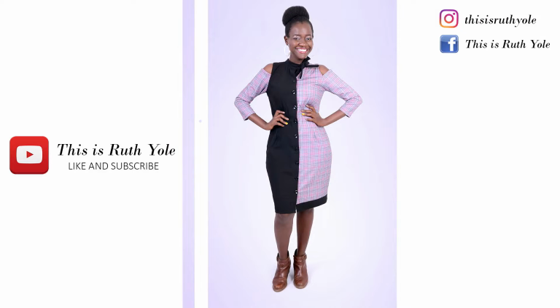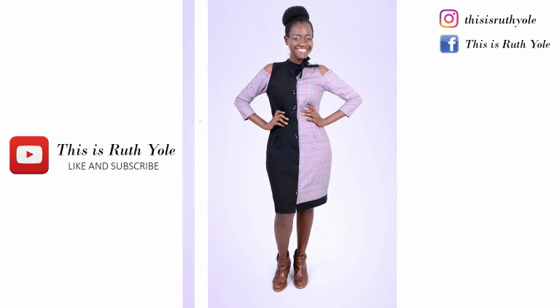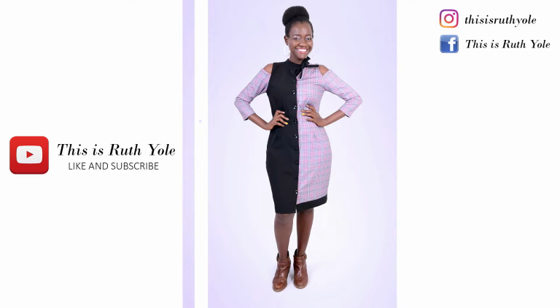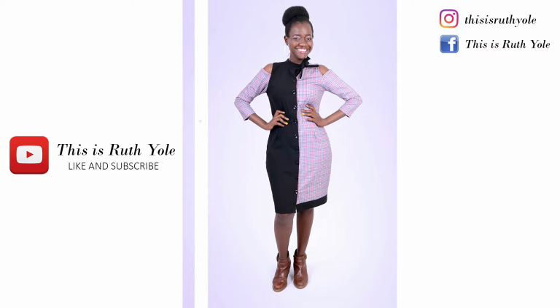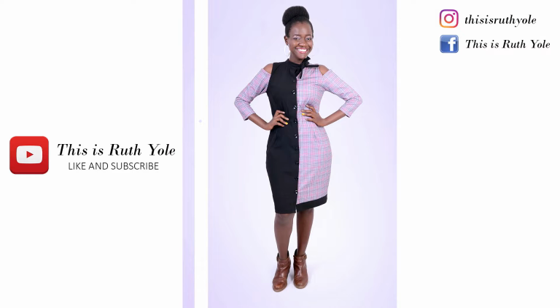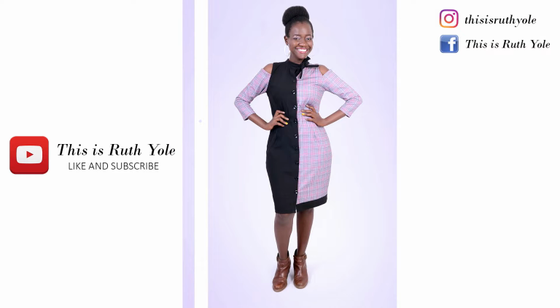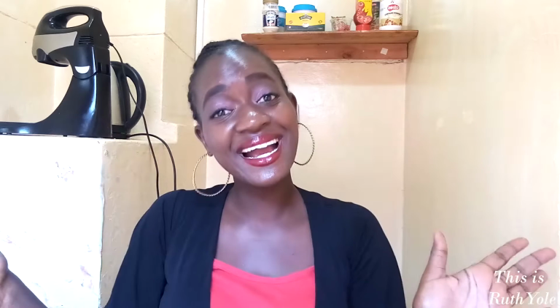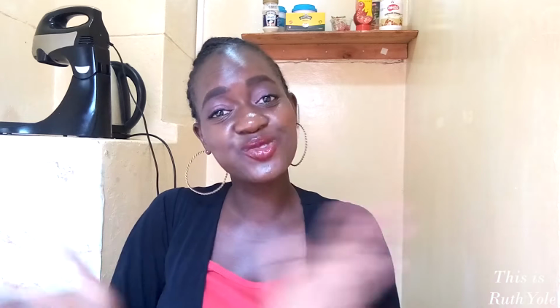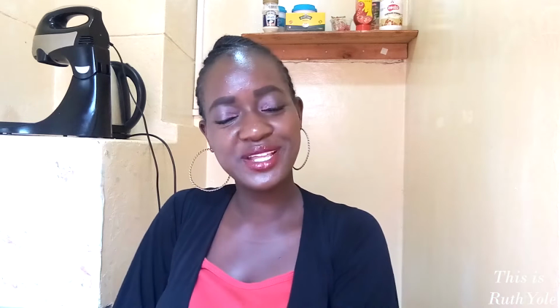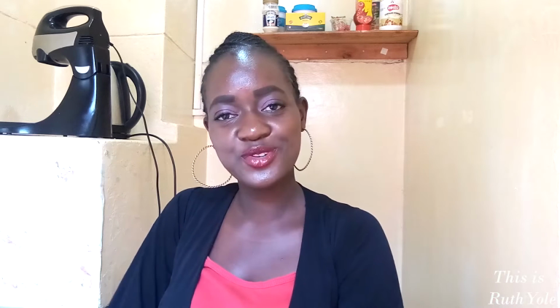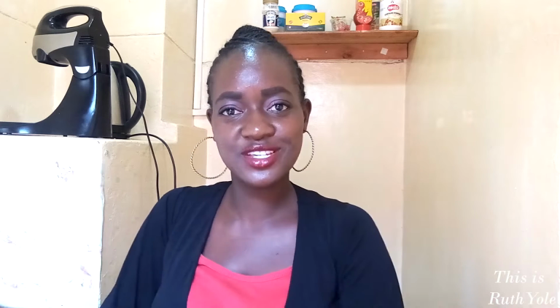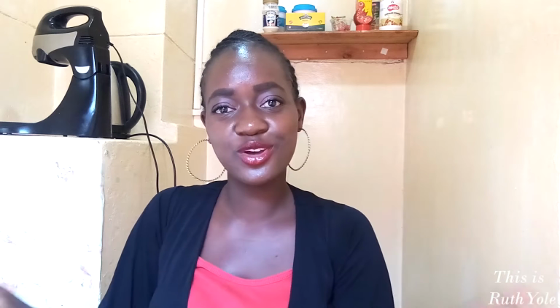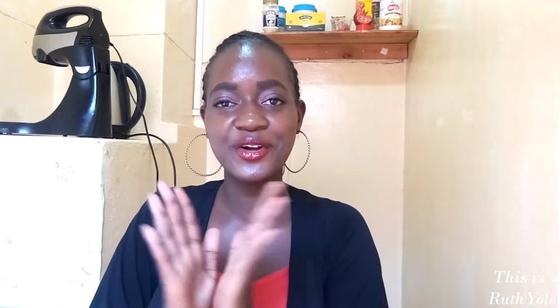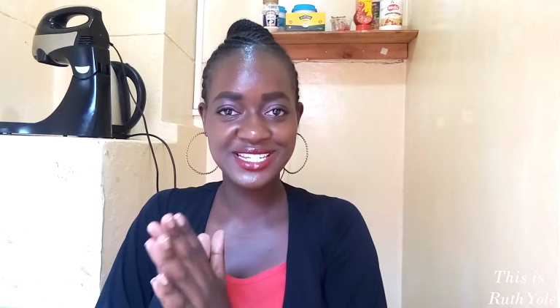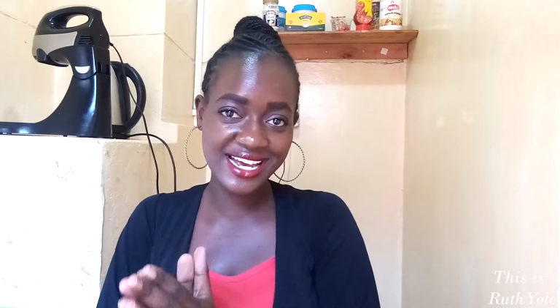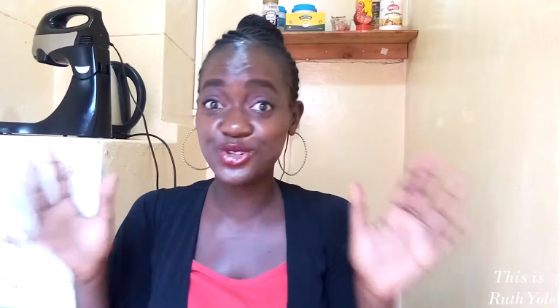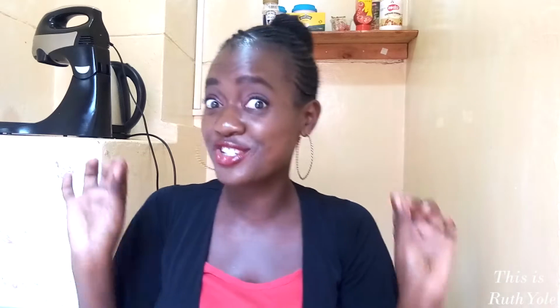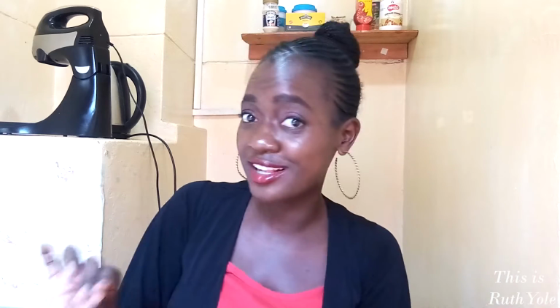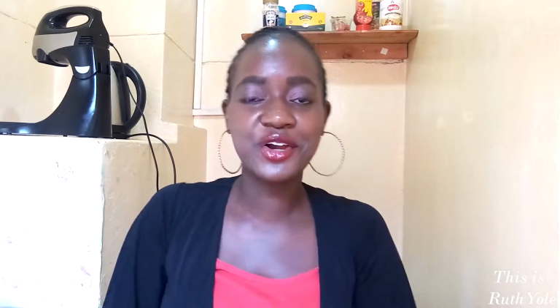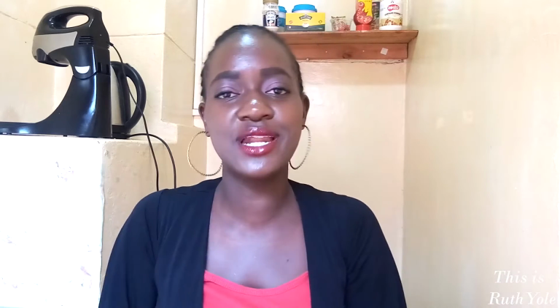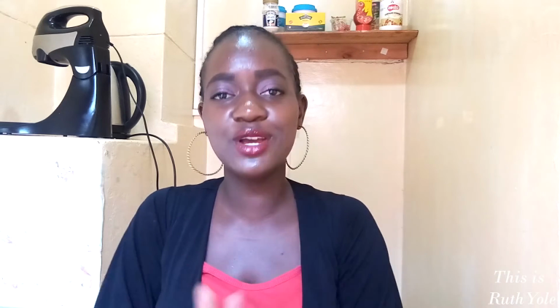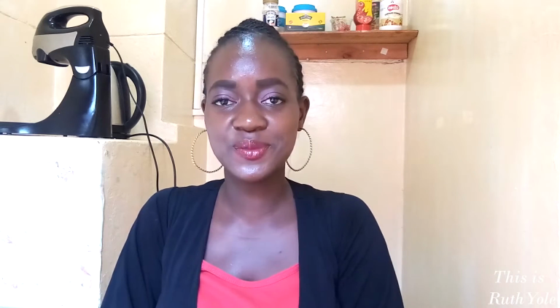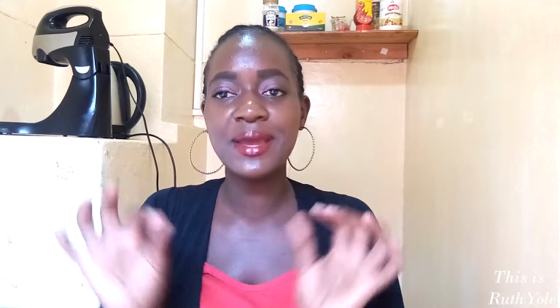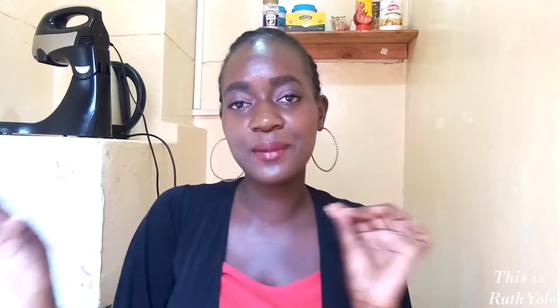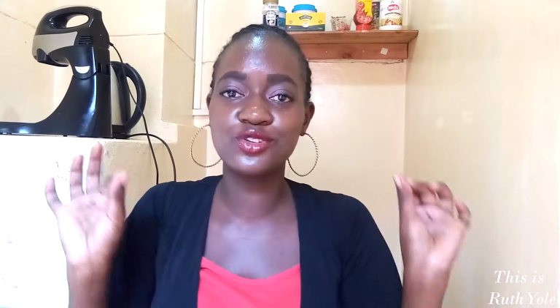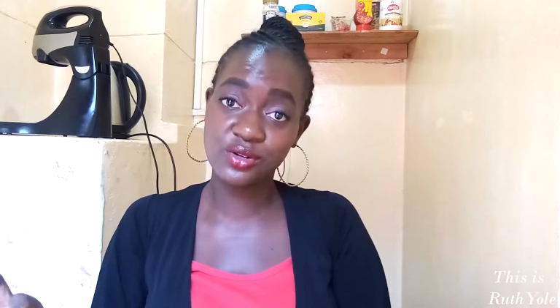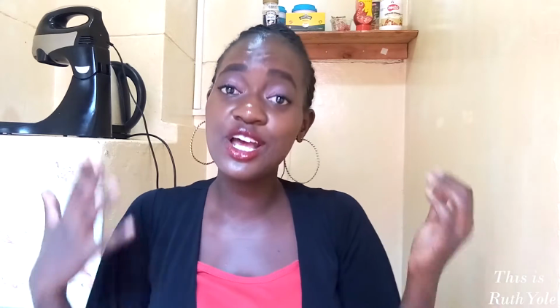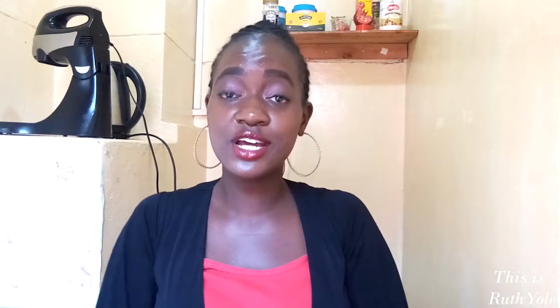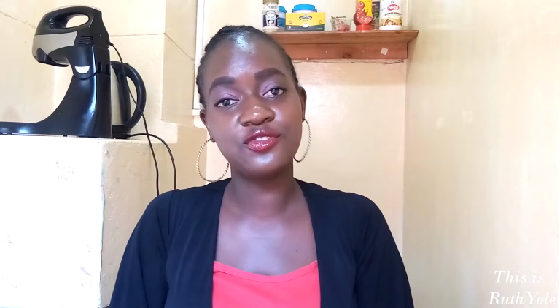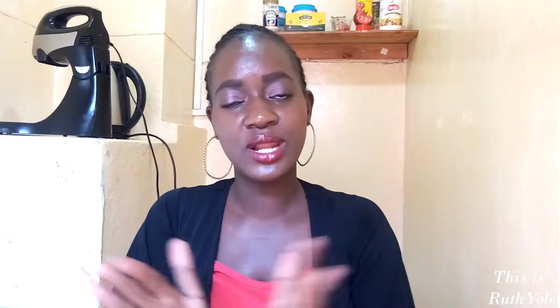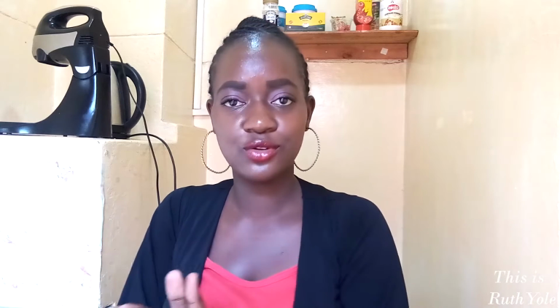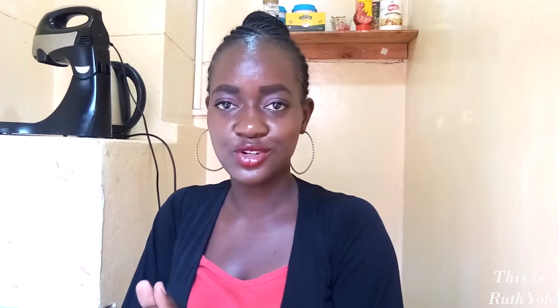Welcome to my world! Hi guys, welcome to another episode of This is Ruth Yole. Karibu Sana. If you're new to this channel, Karibu Sana, and make sure you subscribe and tap on the notification bell to get notified when I upload new videos.